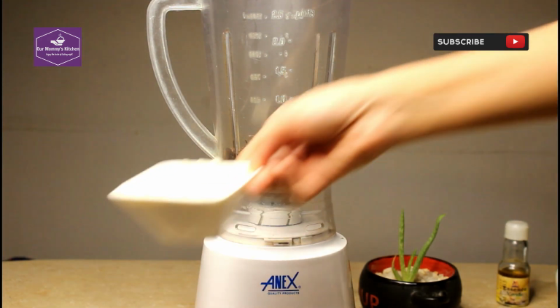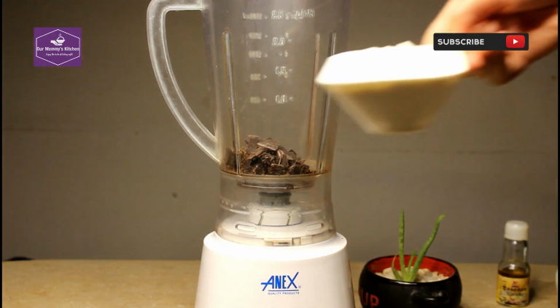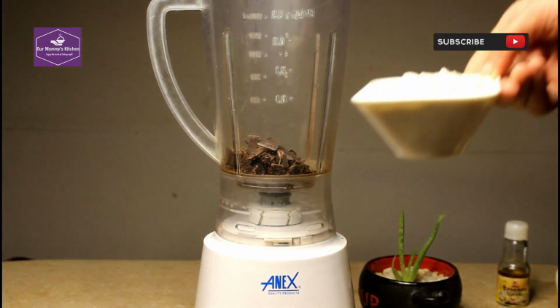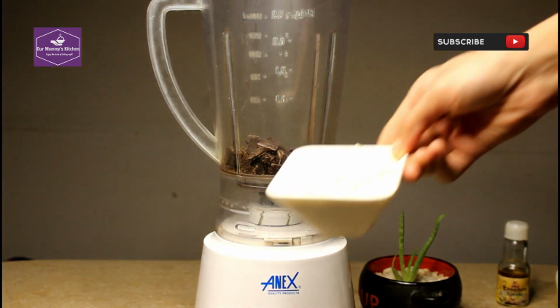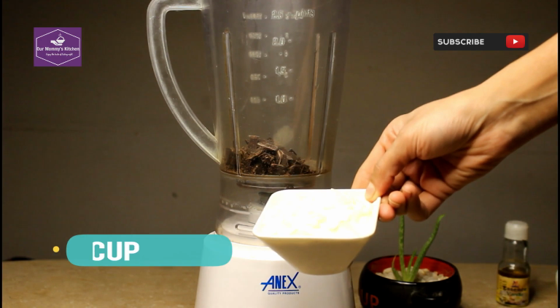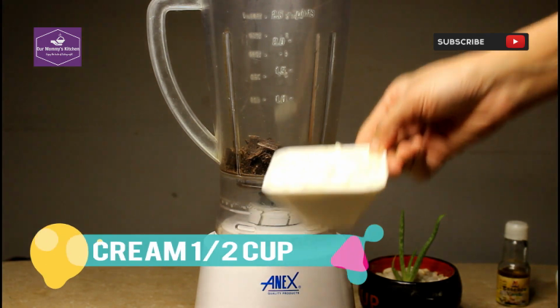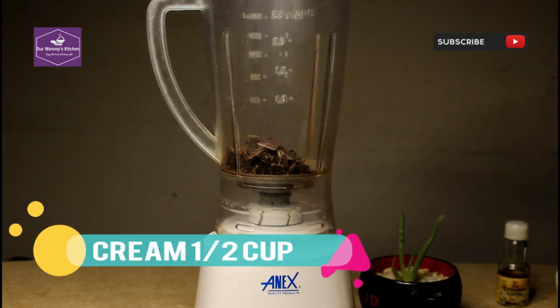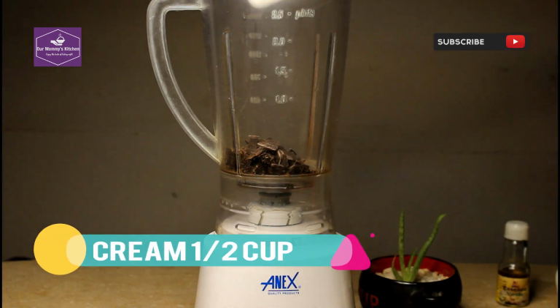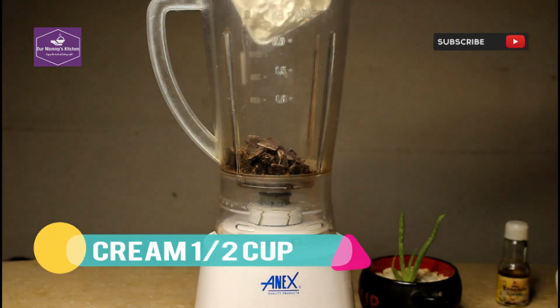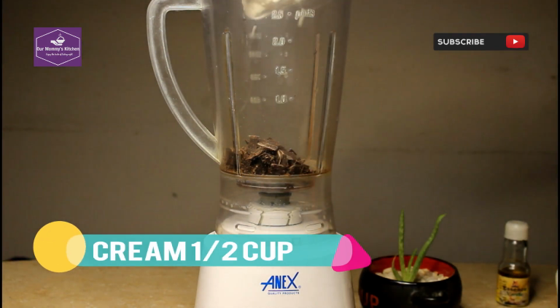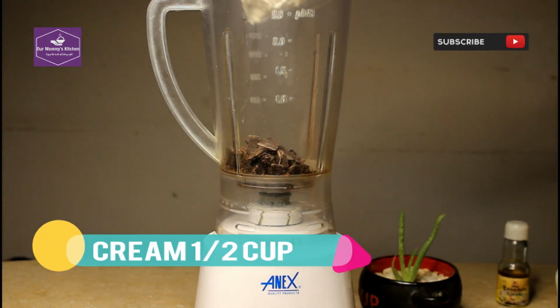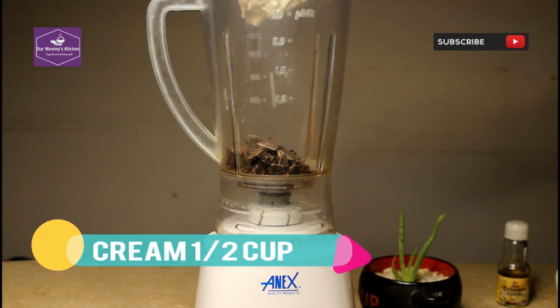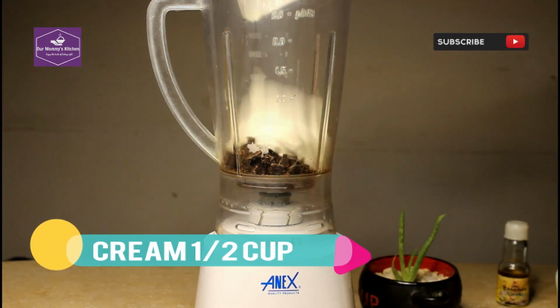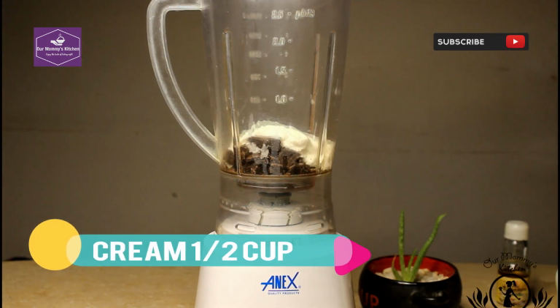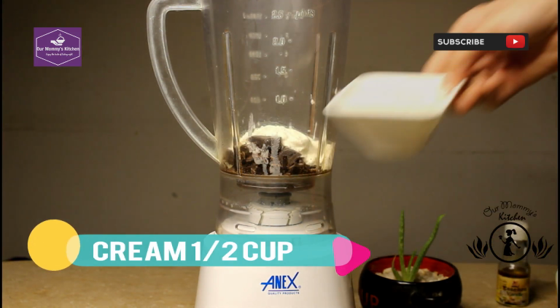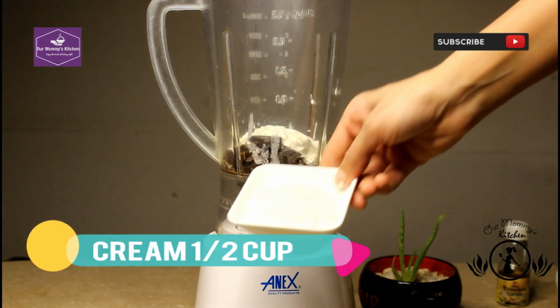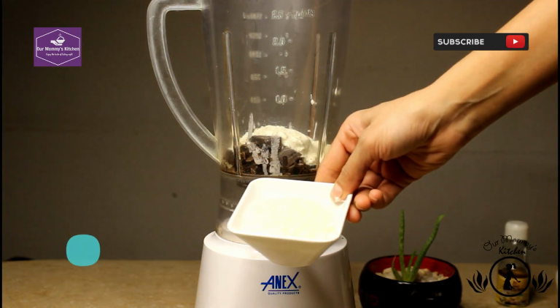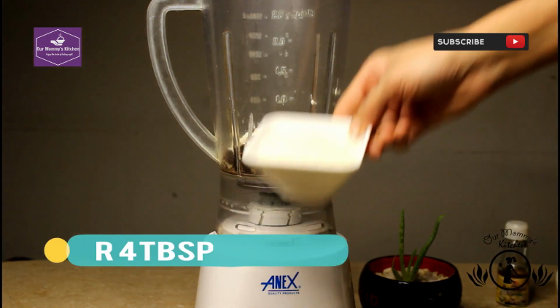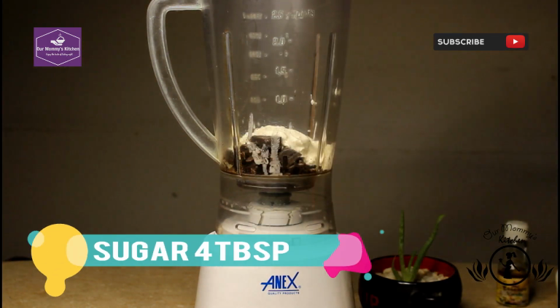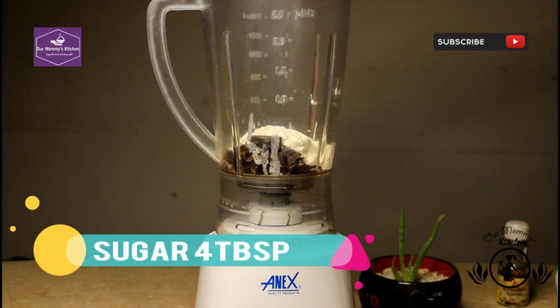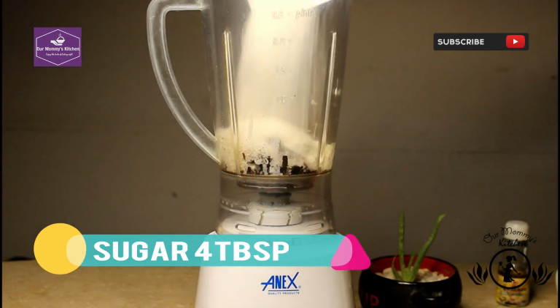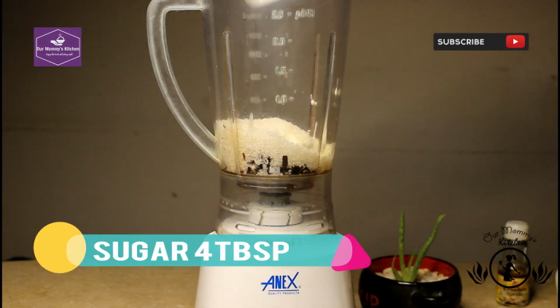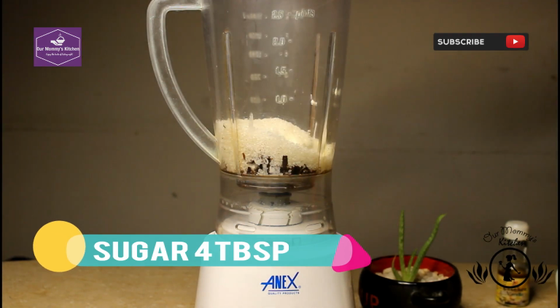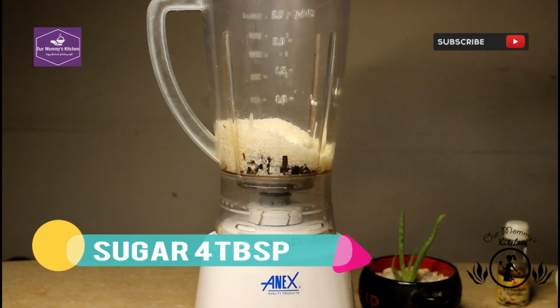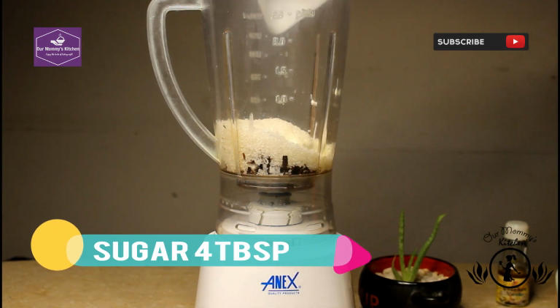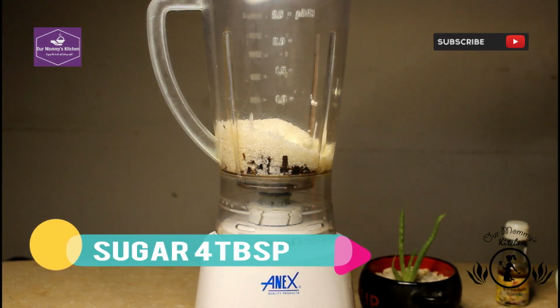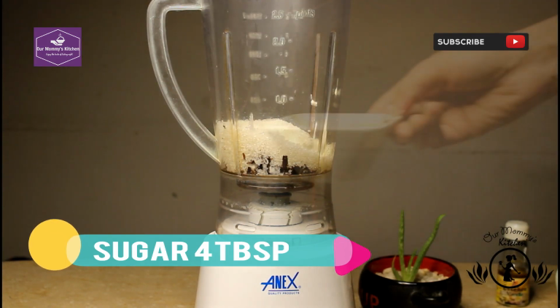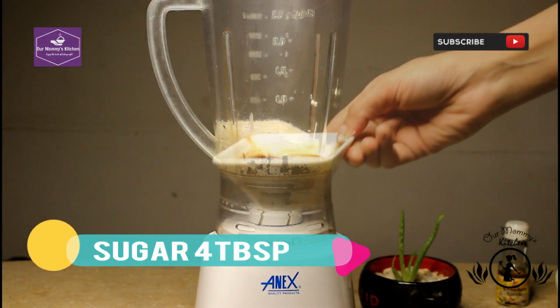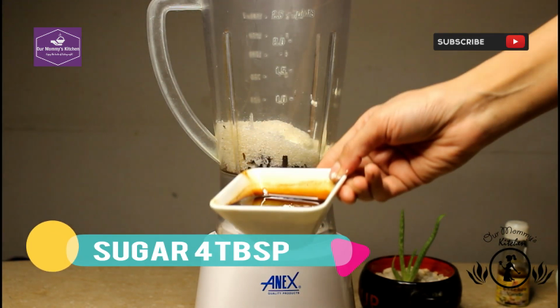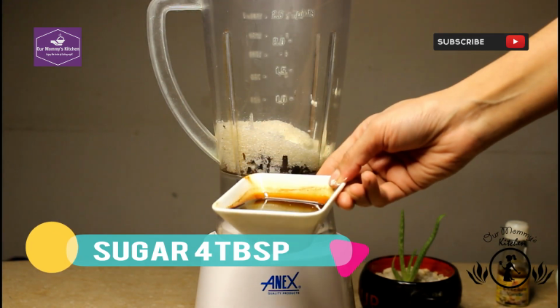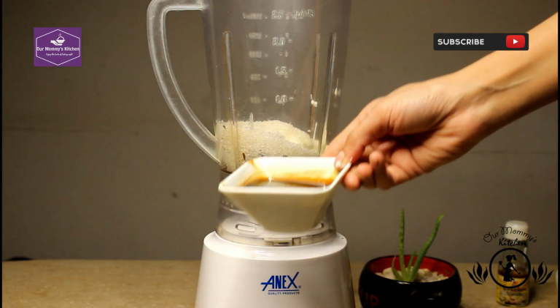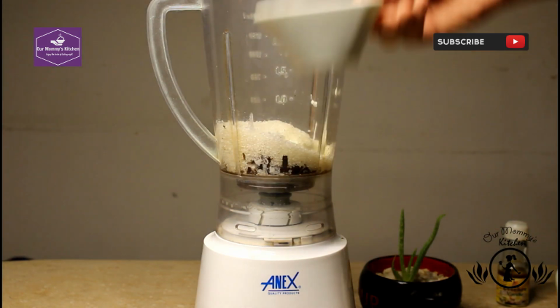We add cream. And we will smooth it in the fridge. We will add the chili — this is the coffee.